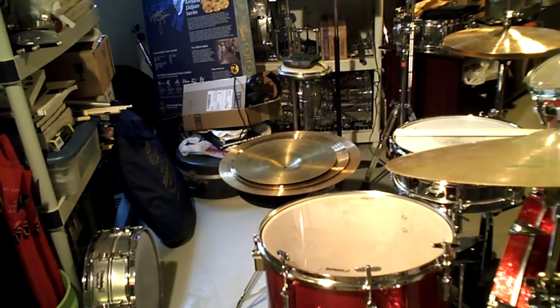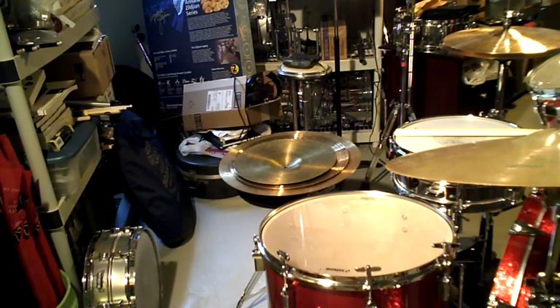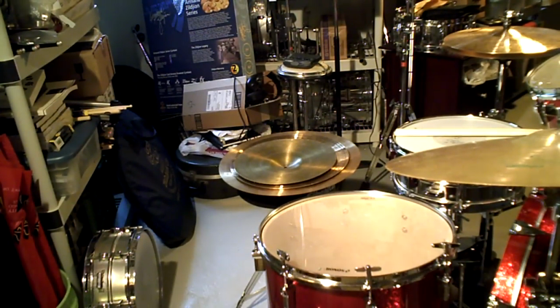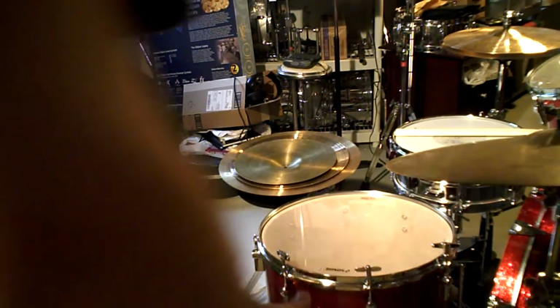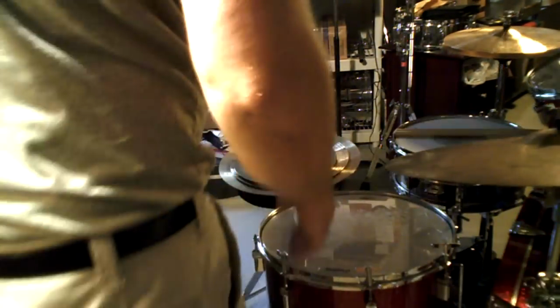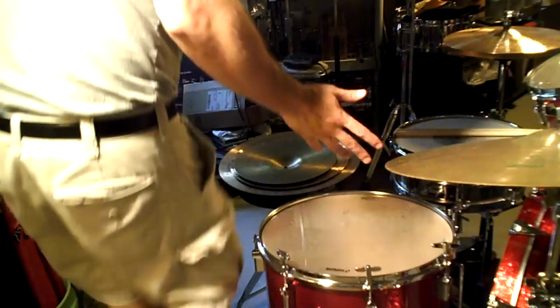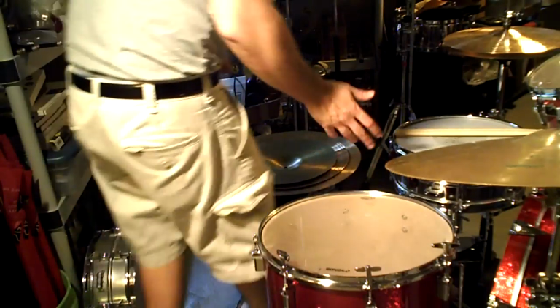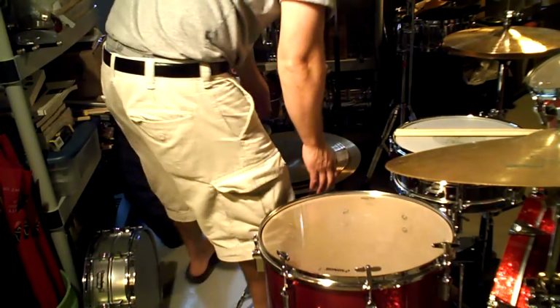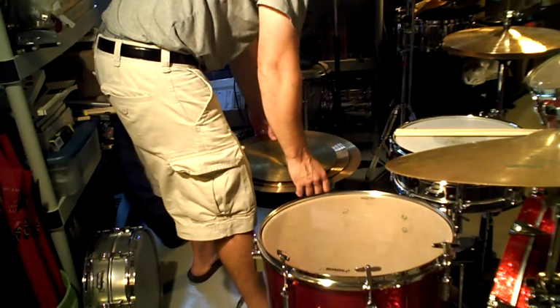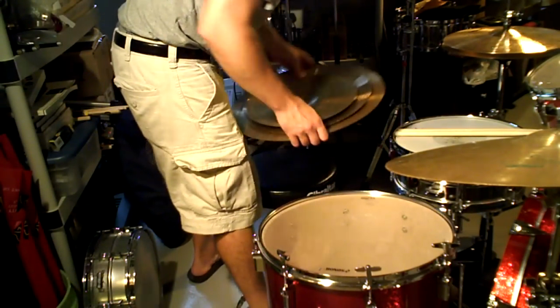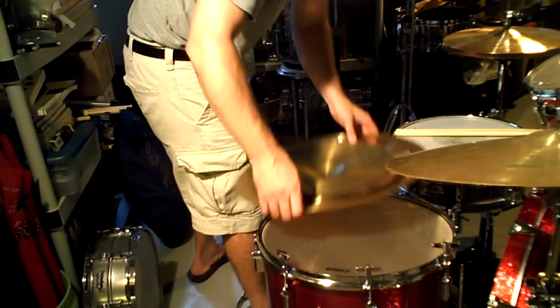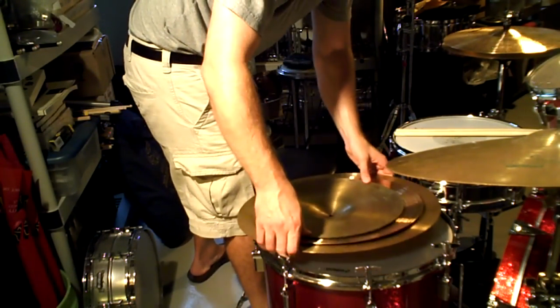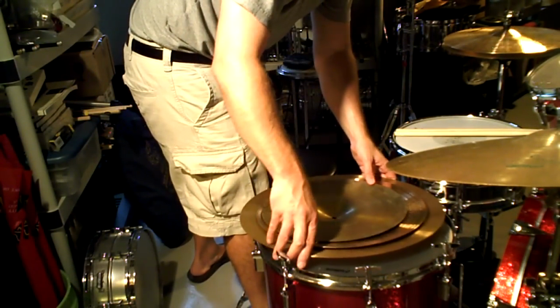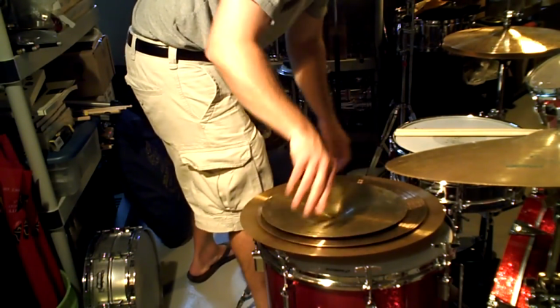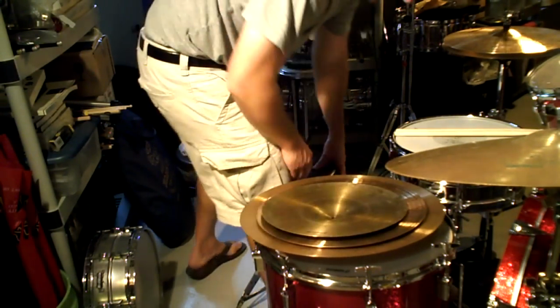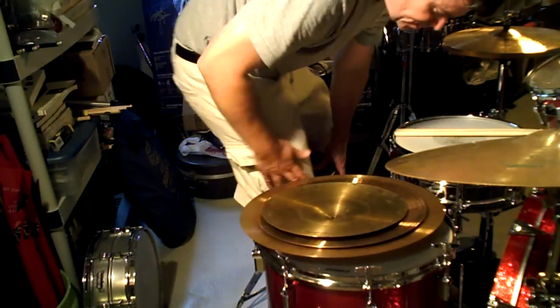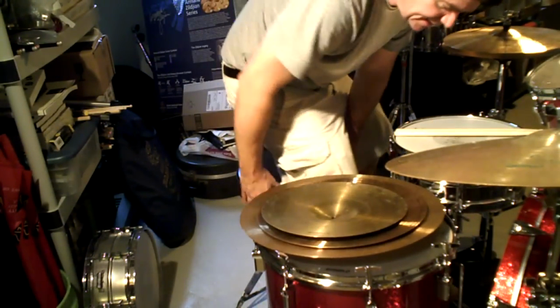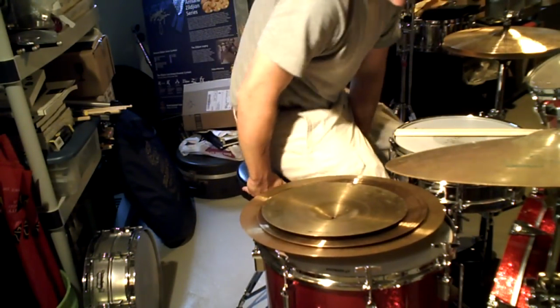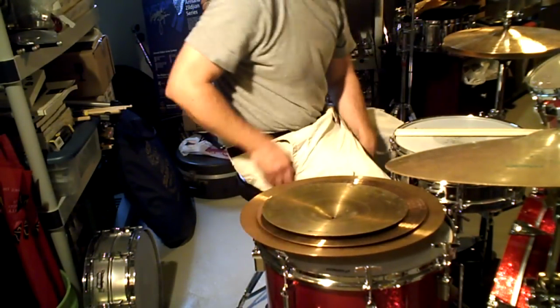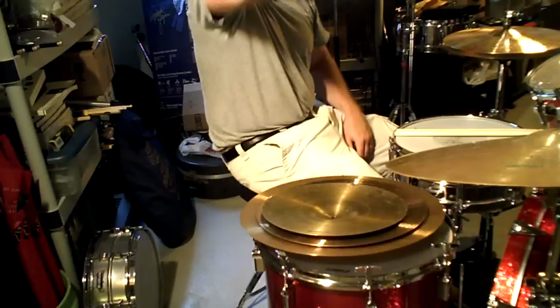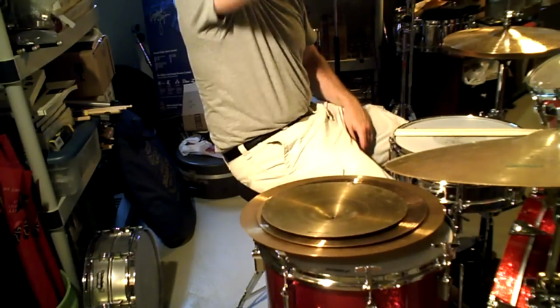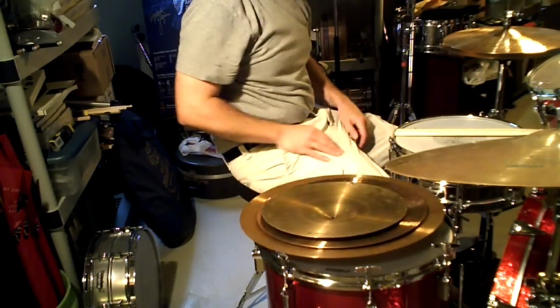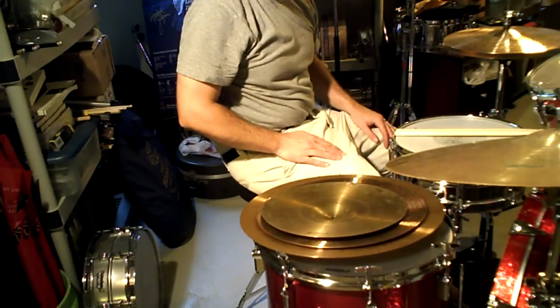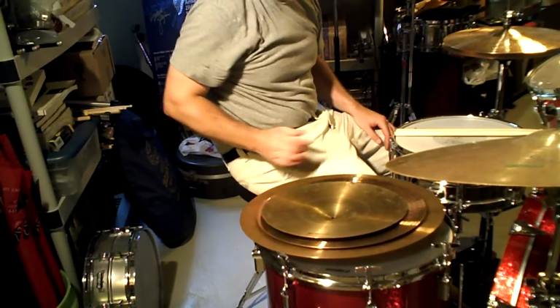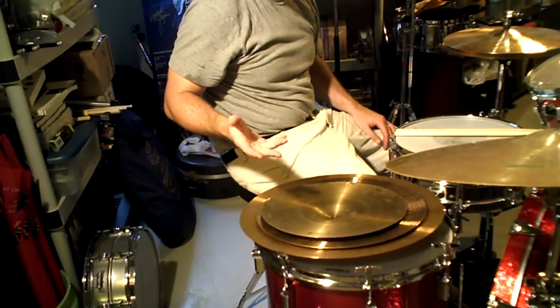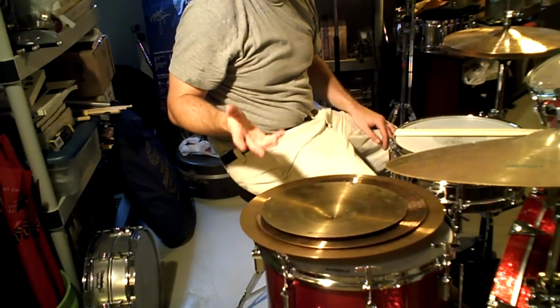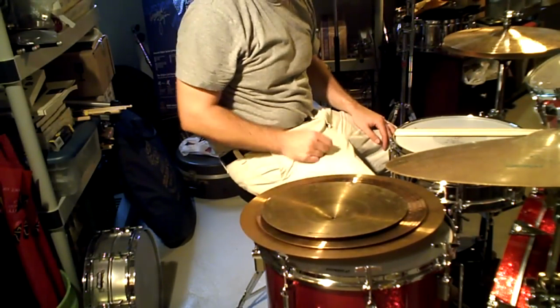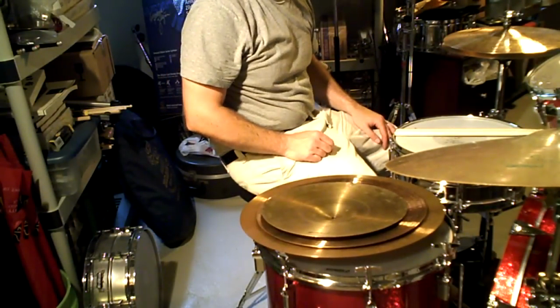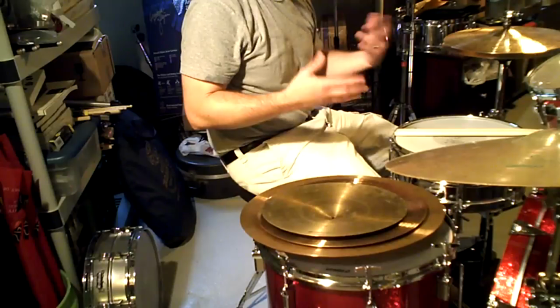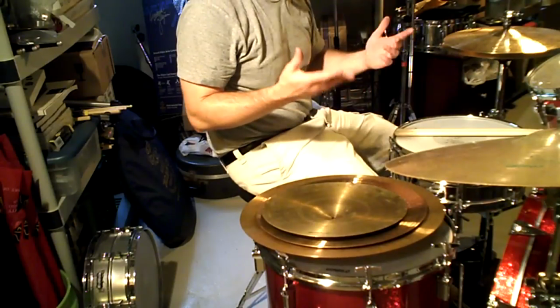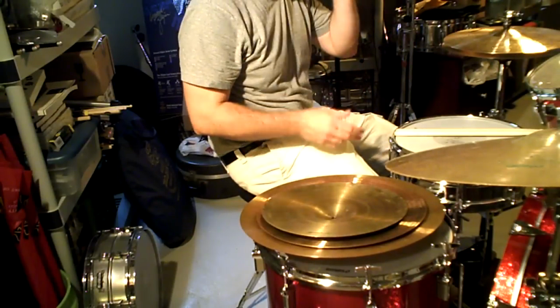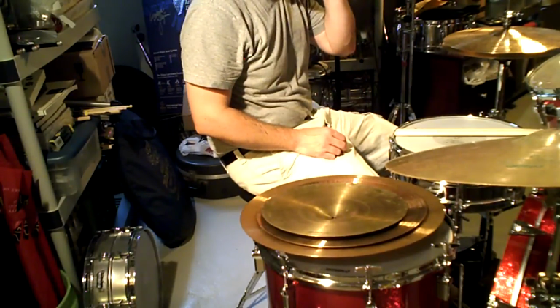Anyway, I ended that last video — I'll call it part one of my cymbal stash — on a story I used to call Paiste. Starting in the early 90s, before they discontinued the 602, I used to call them and ask them about cymbals and stuff.